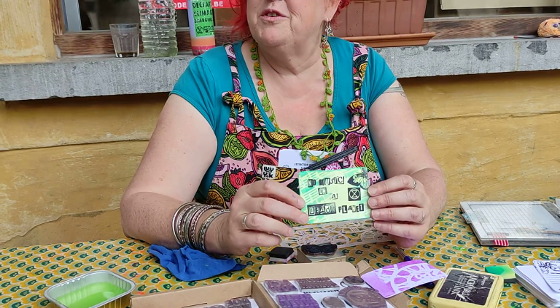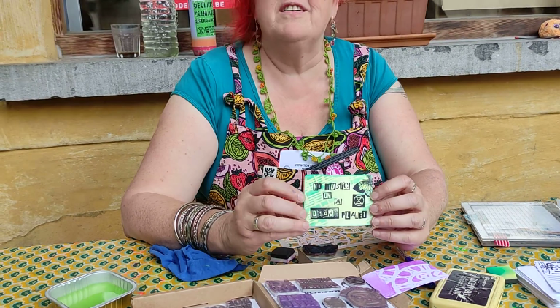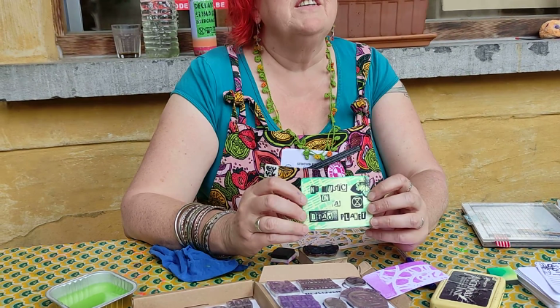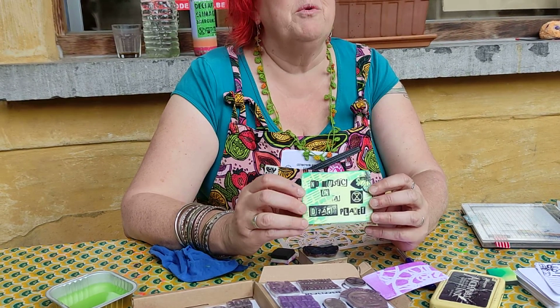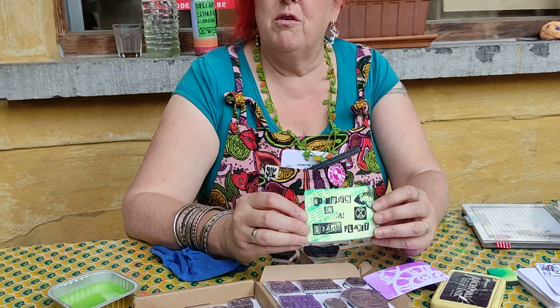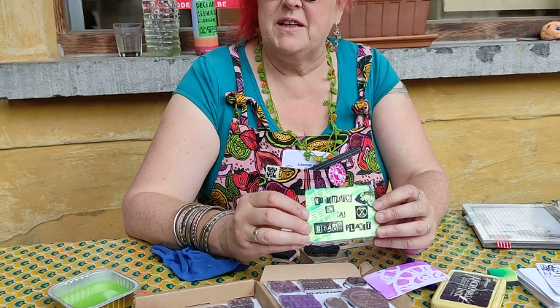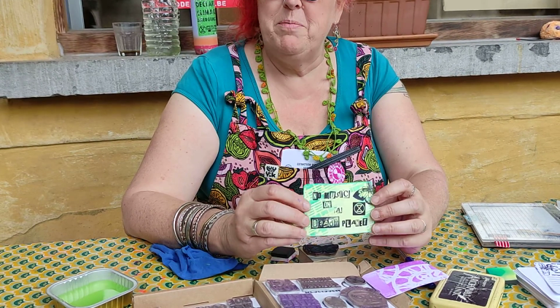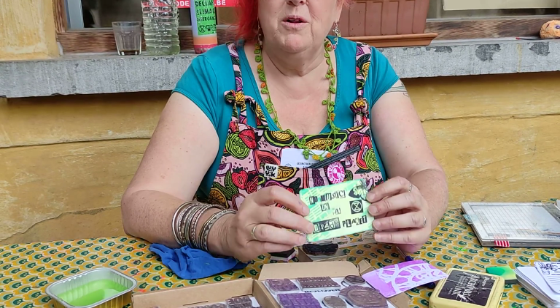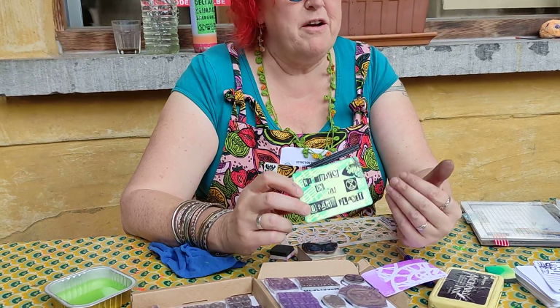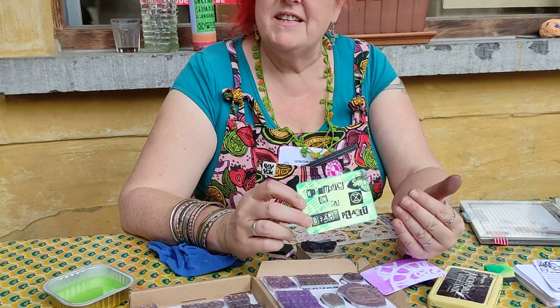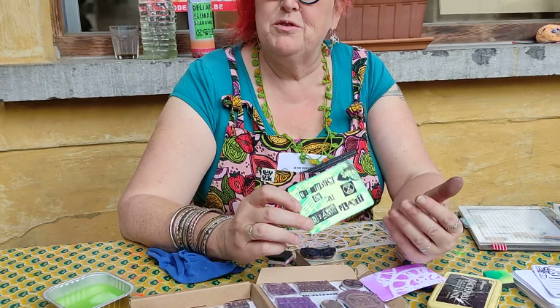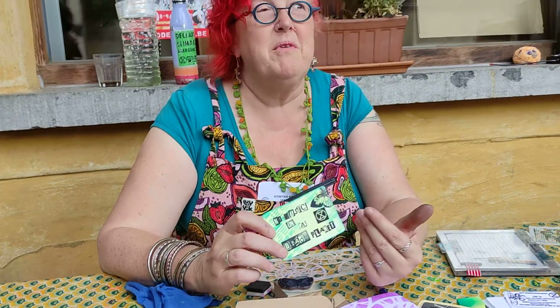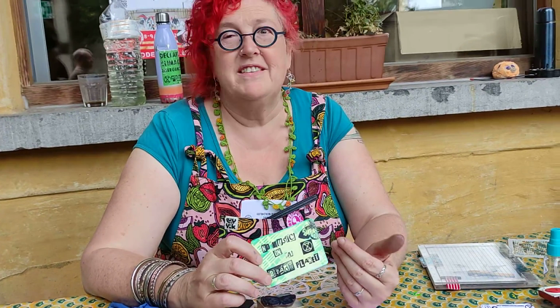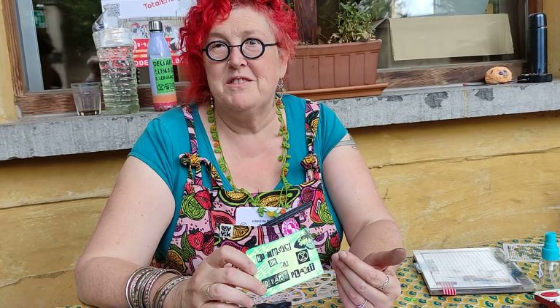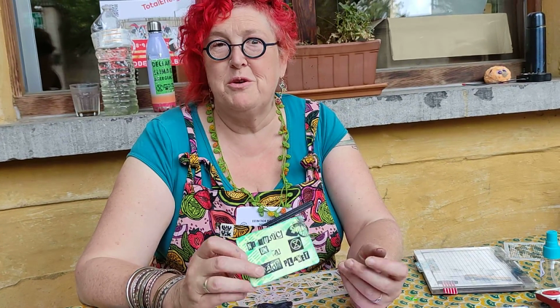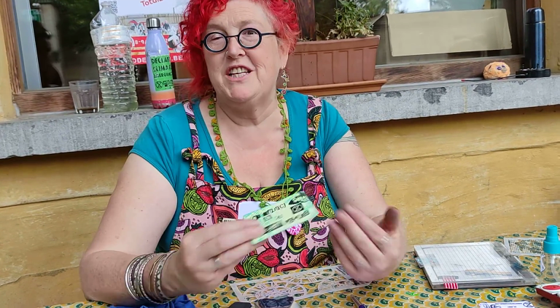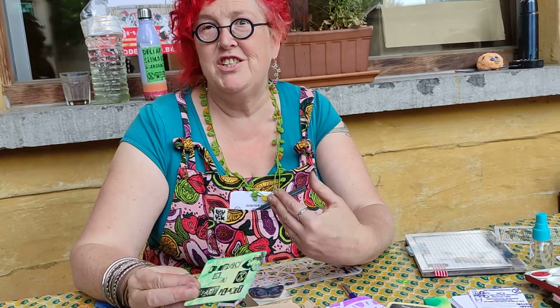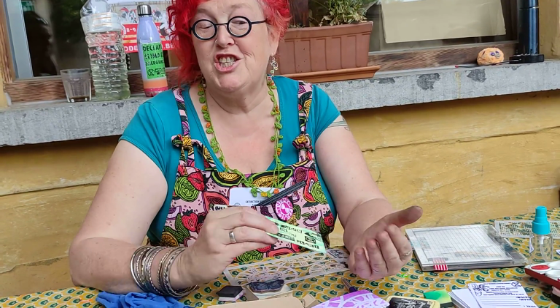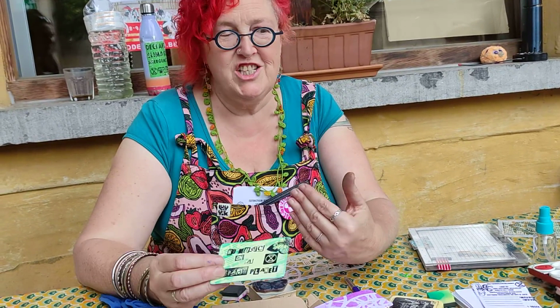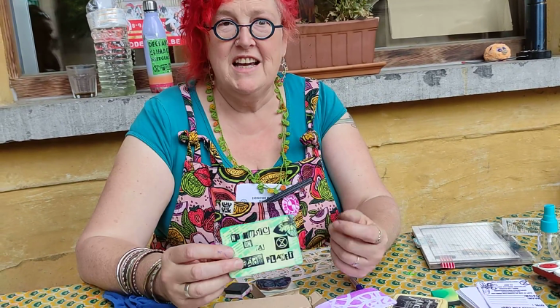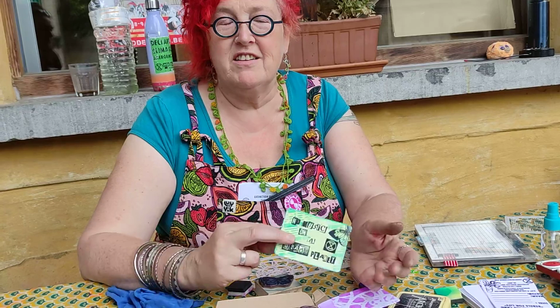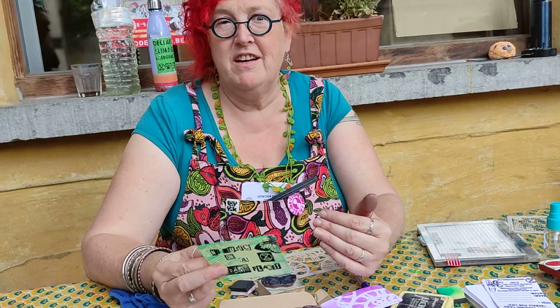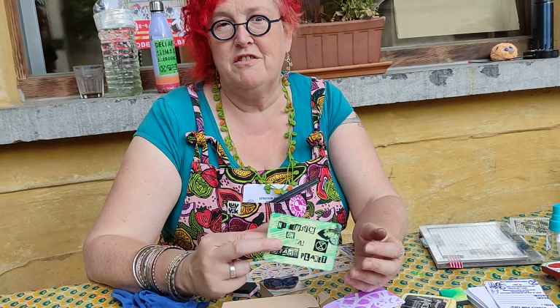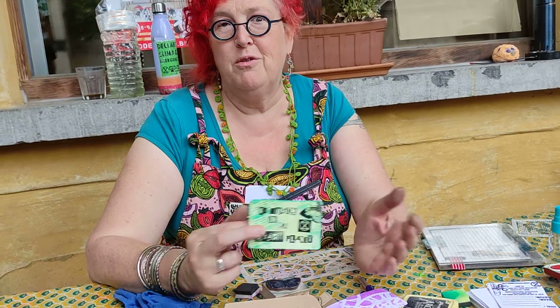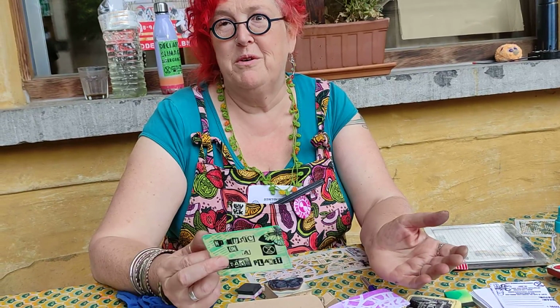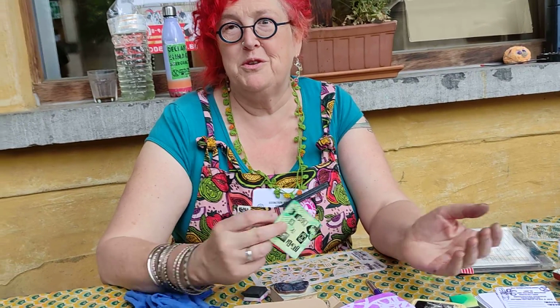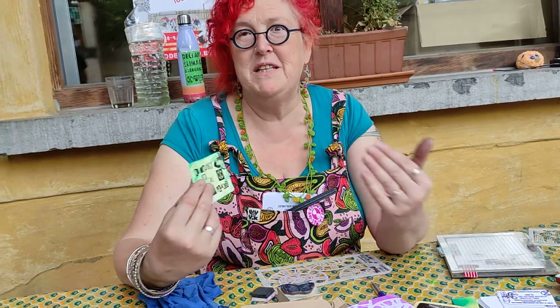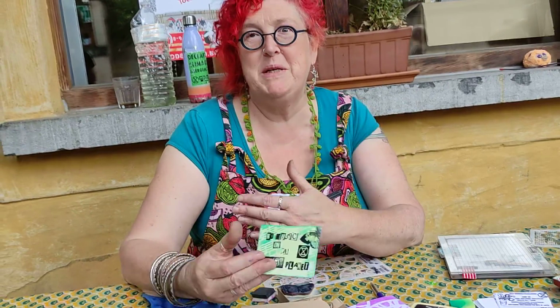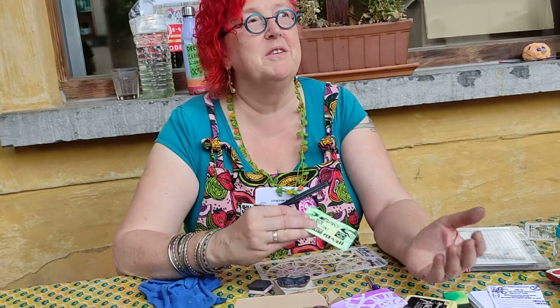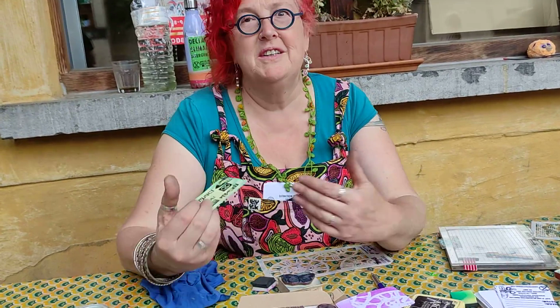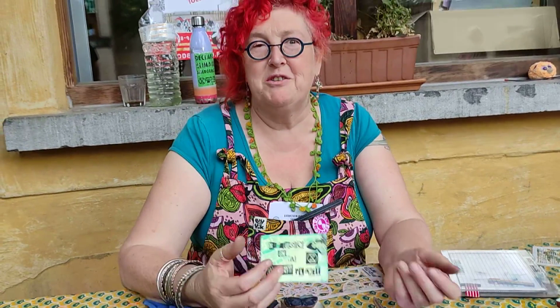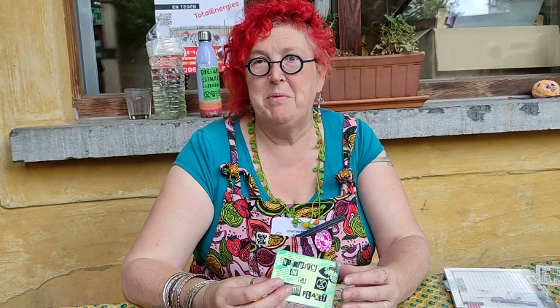One of the principles of artist trading cards is you never sell them. So one of the goals is that everyone is able to get some art in their hands. You exchange it, and artist trading cards are traded all over the world, so you meet other people and trade with them.